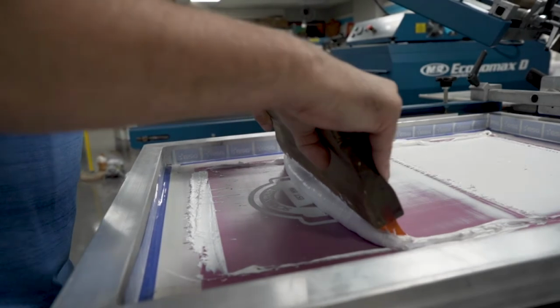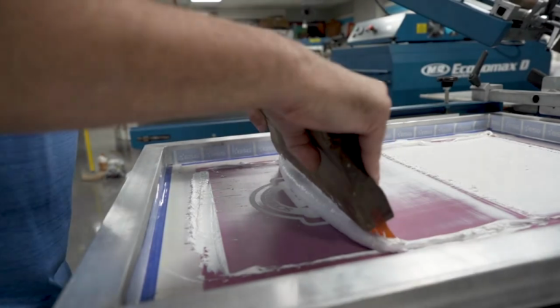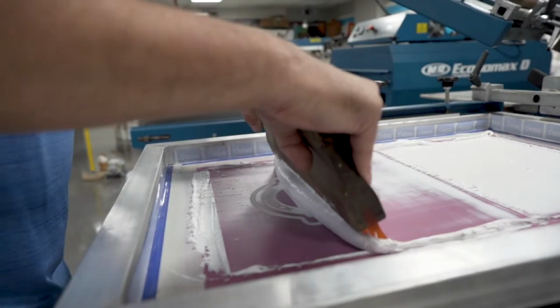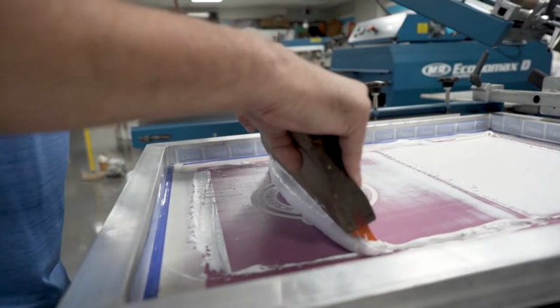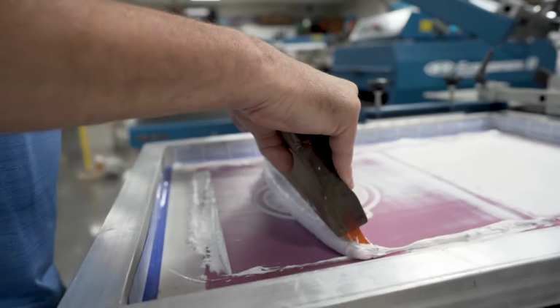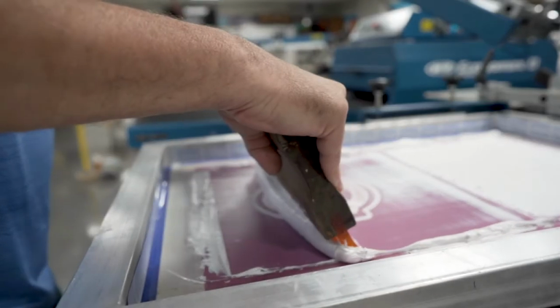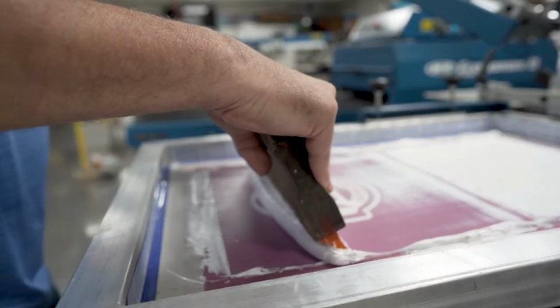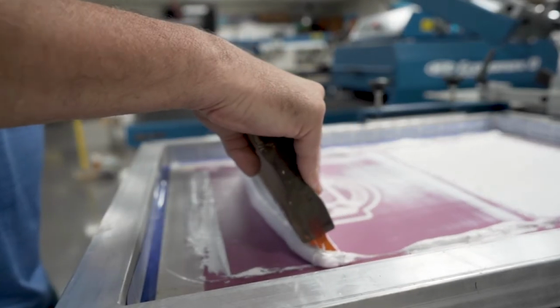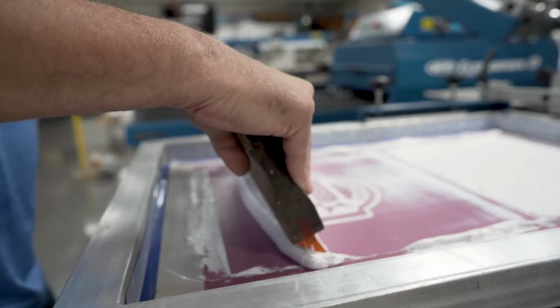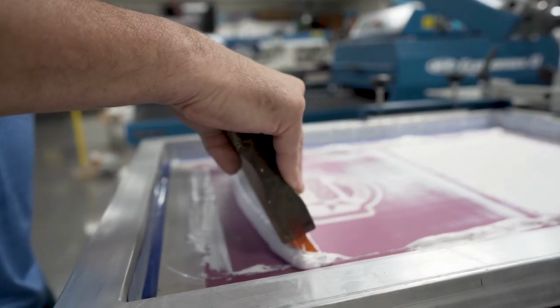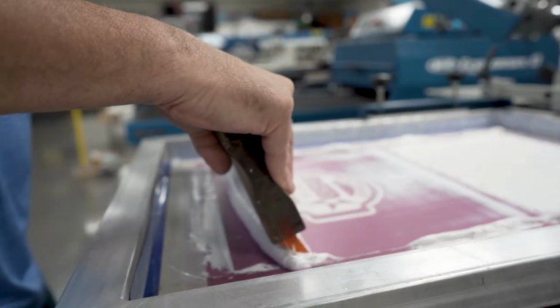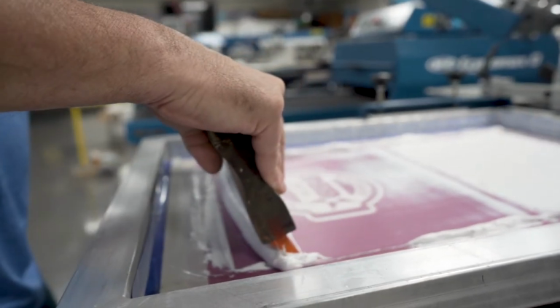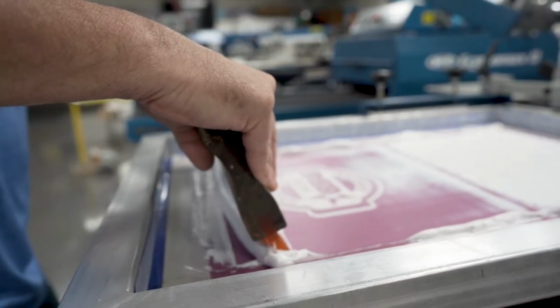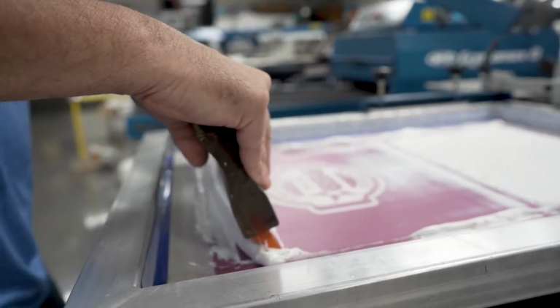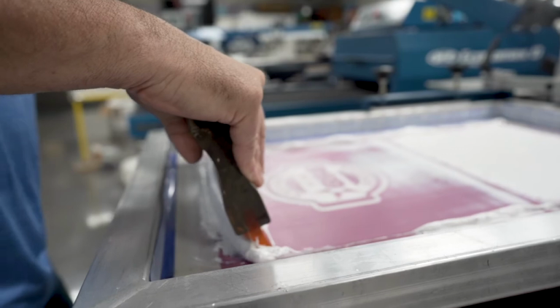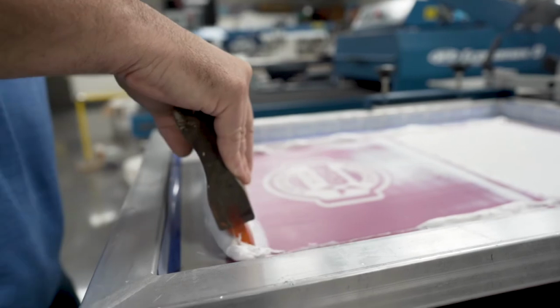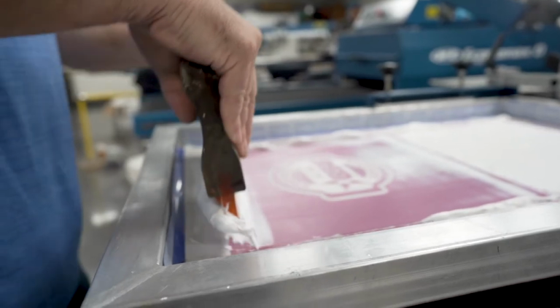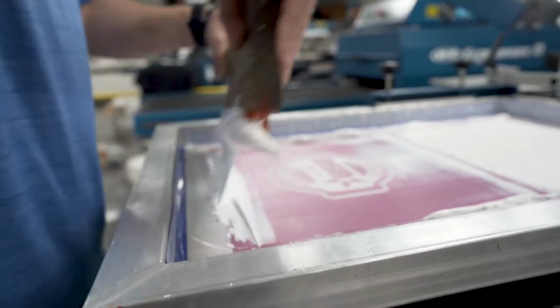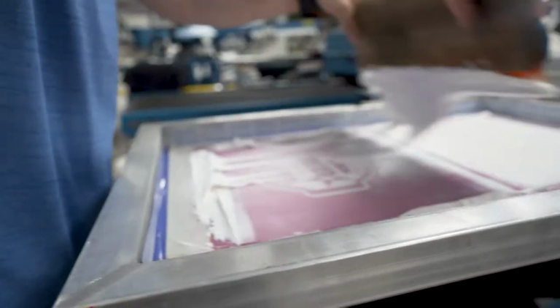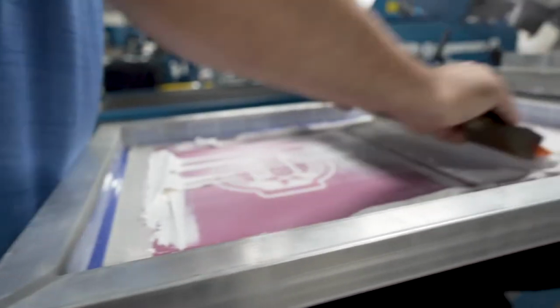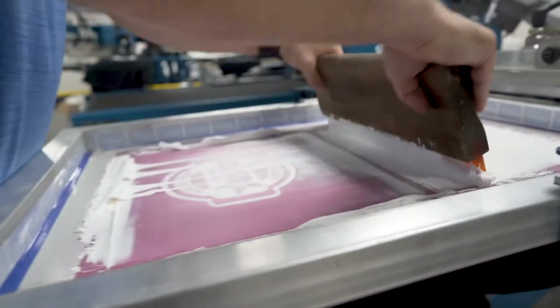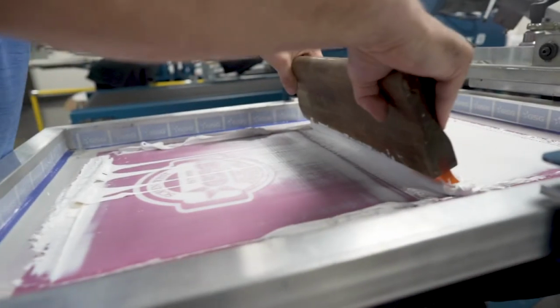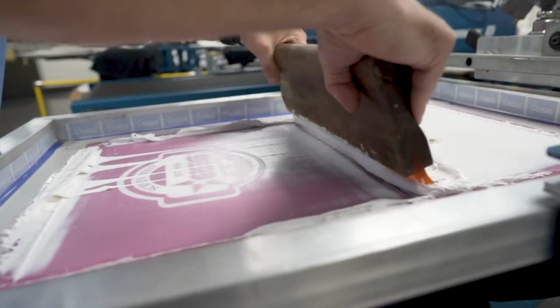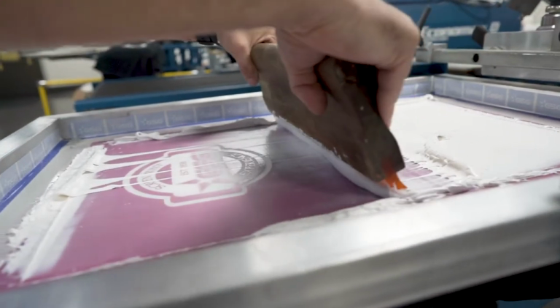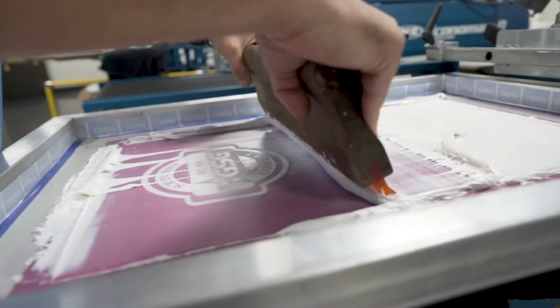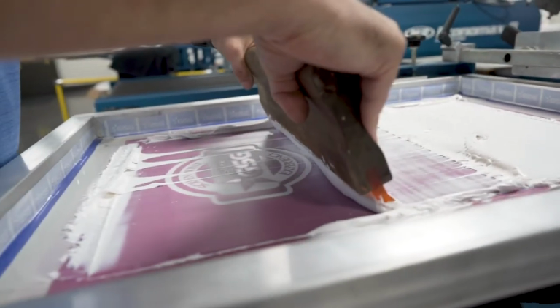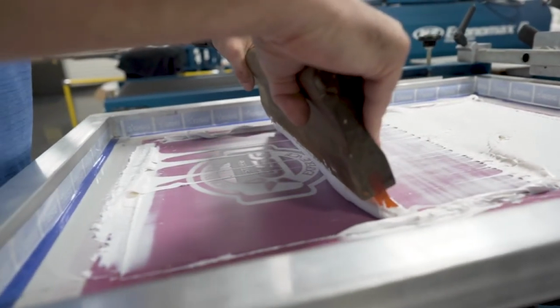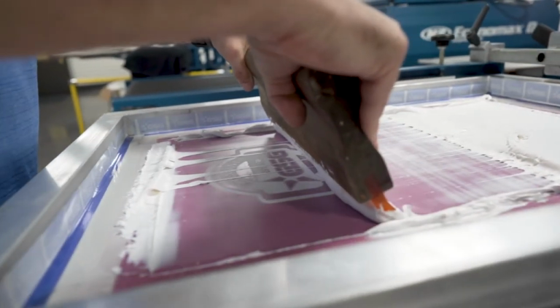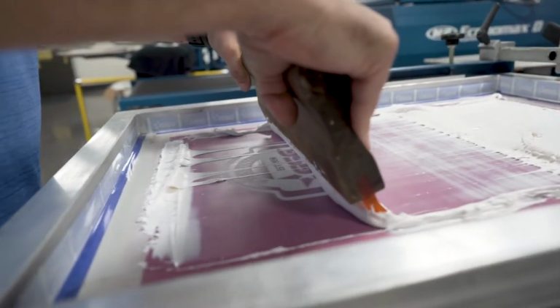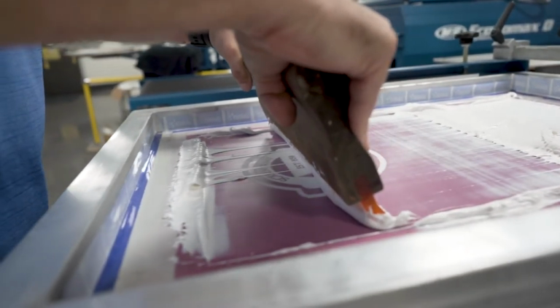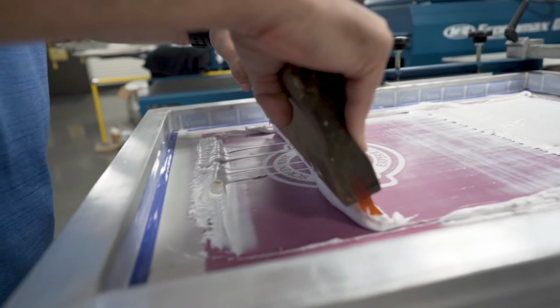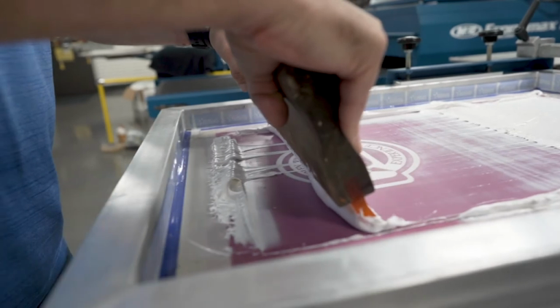With printing high density, you want to keep your print stroke slow and consistent. And we're going to do two passes.